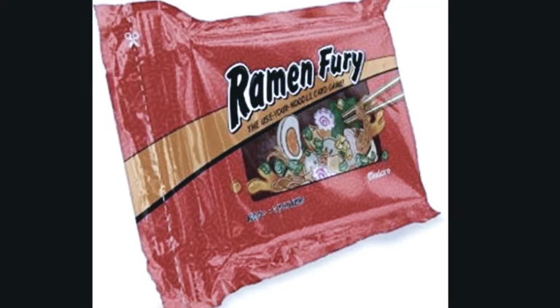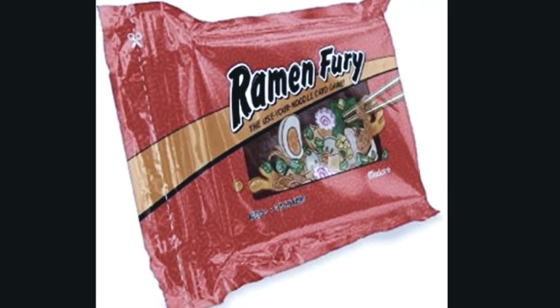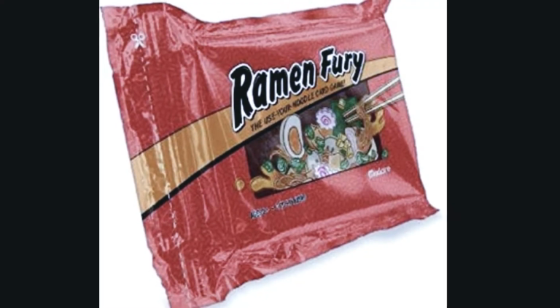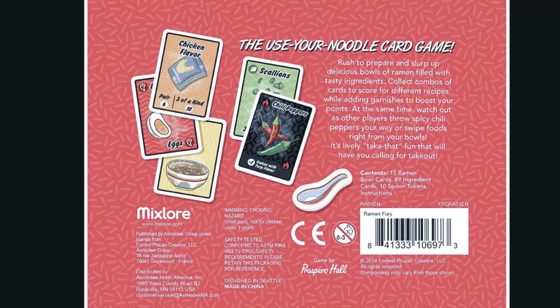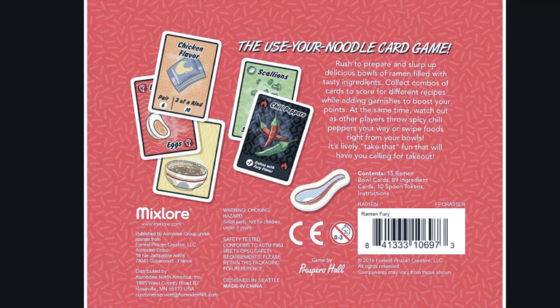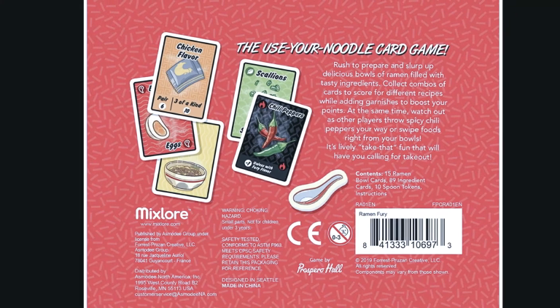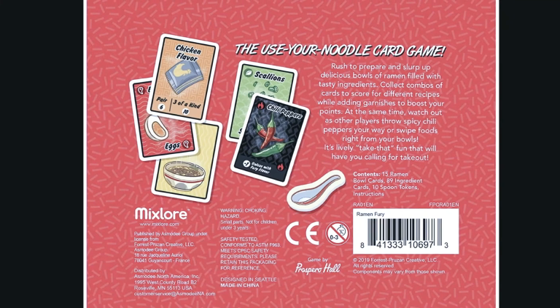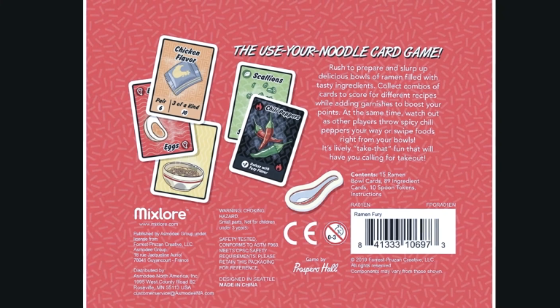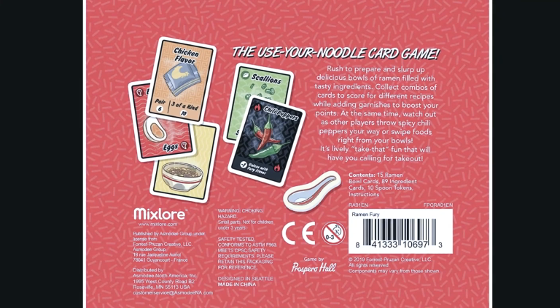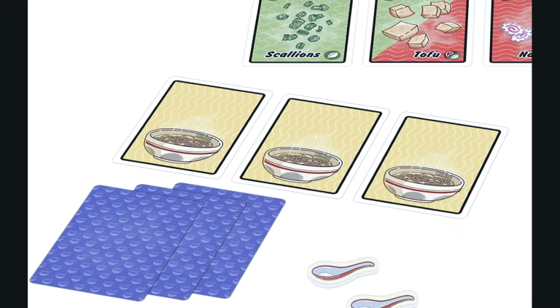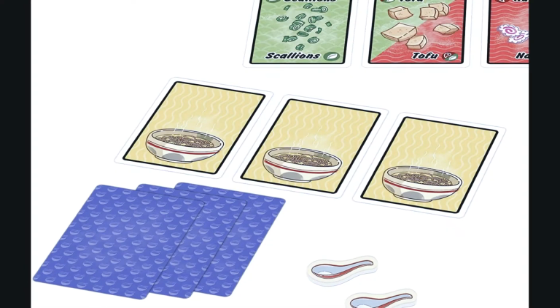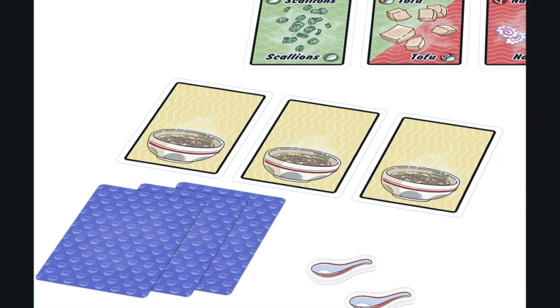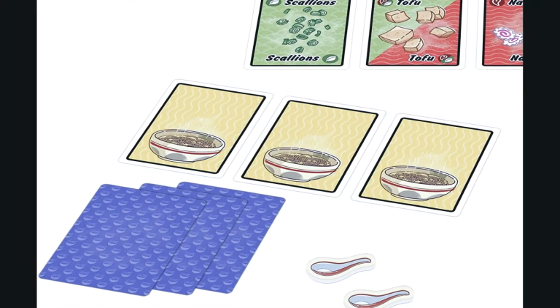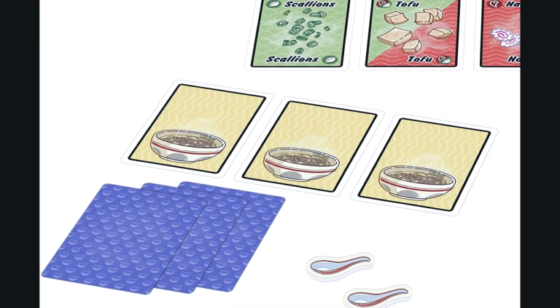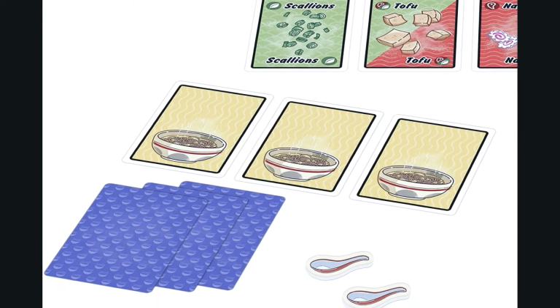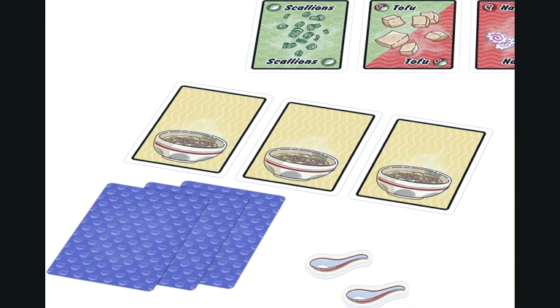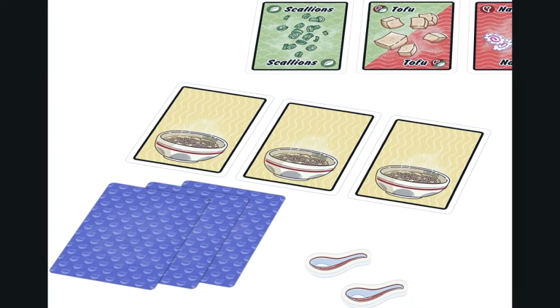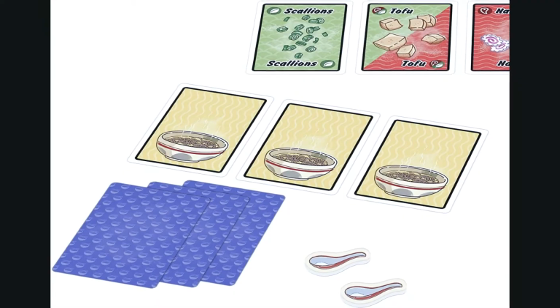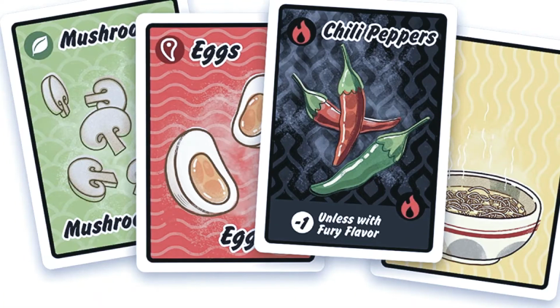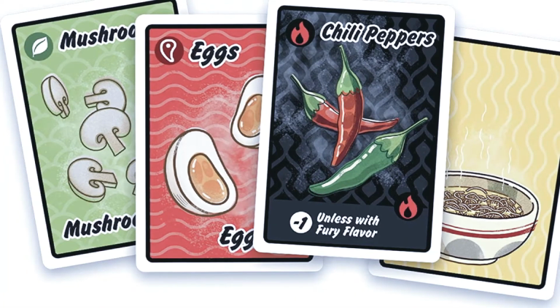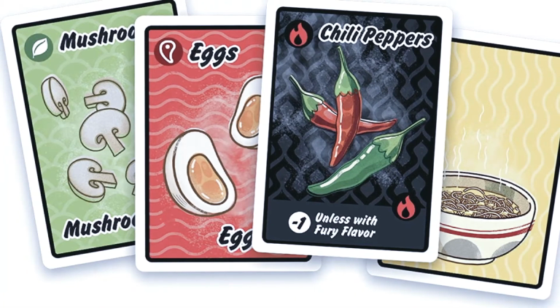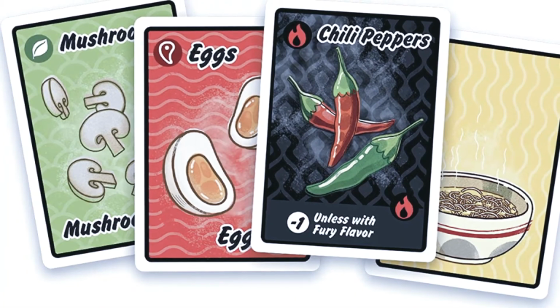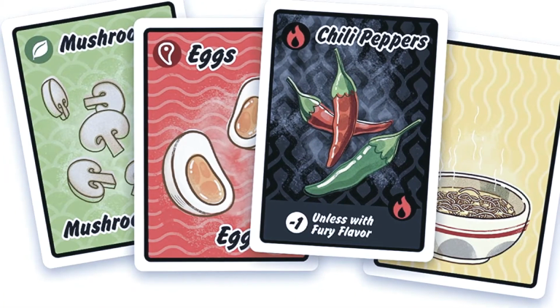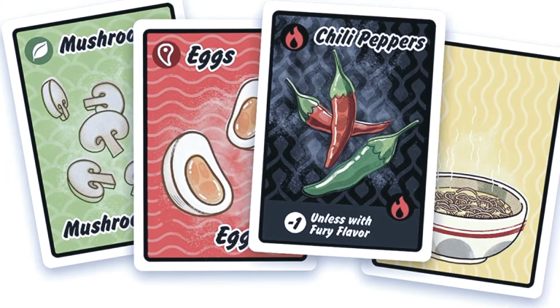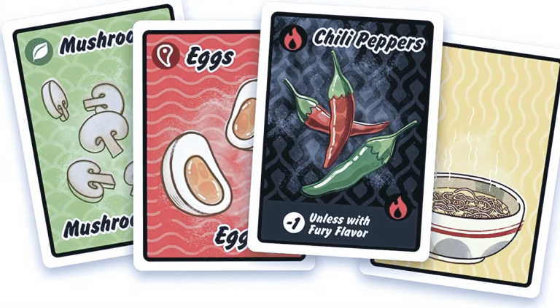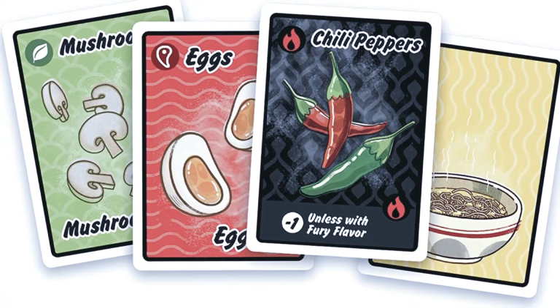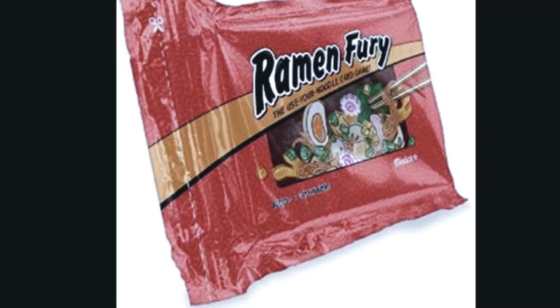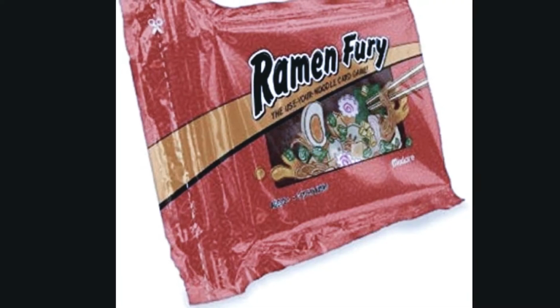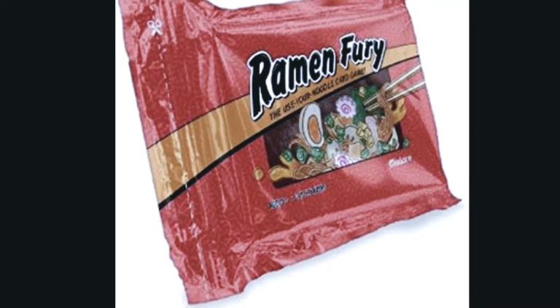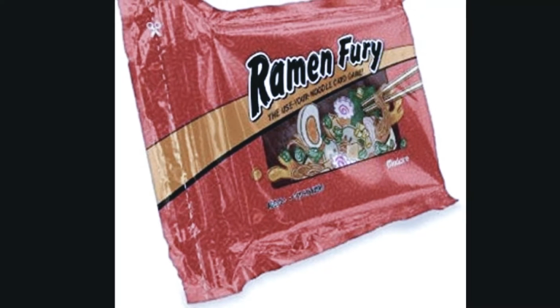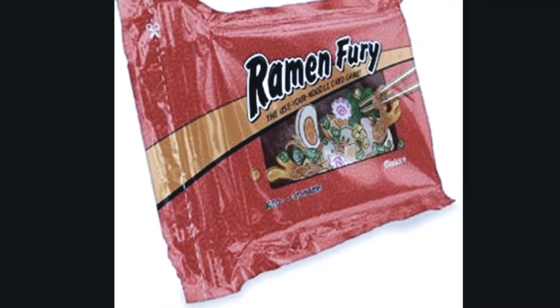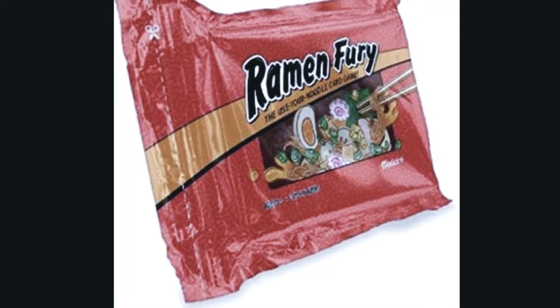Up next is Ramen Fury. Cozy up with this competitive card game that looks like a packet of instant noodles and doles out soft boiled eggs, fish cake slices, and other popular toppings. Collect points for different ingredients and try to make the ultimate bowl of ramen.